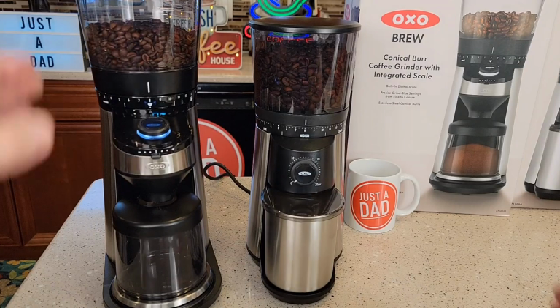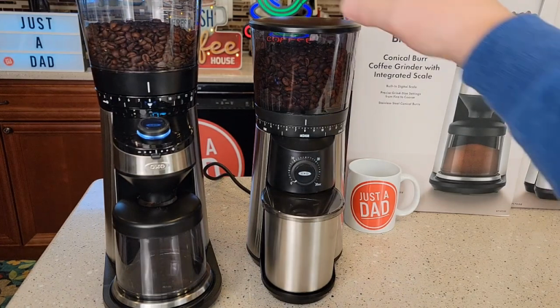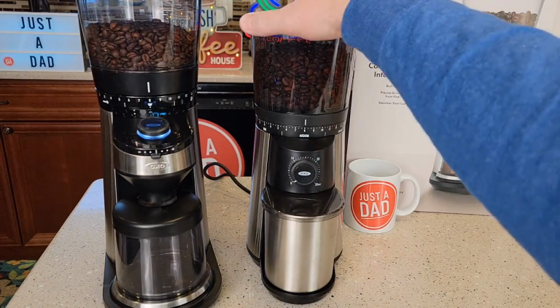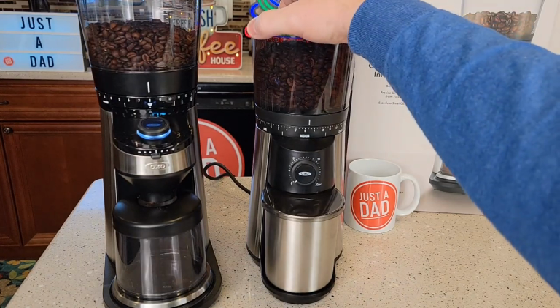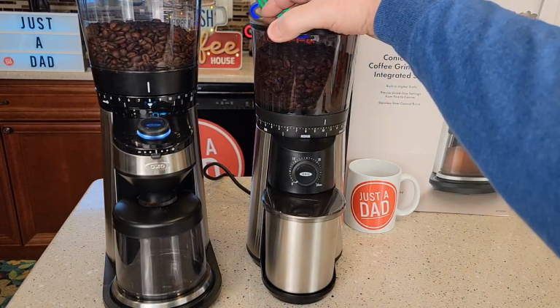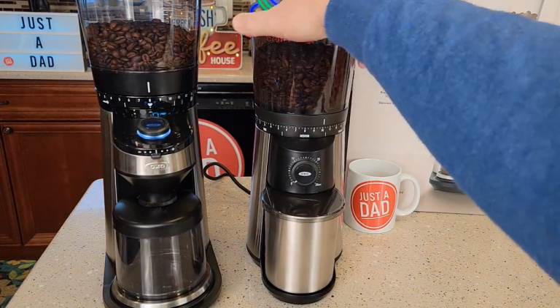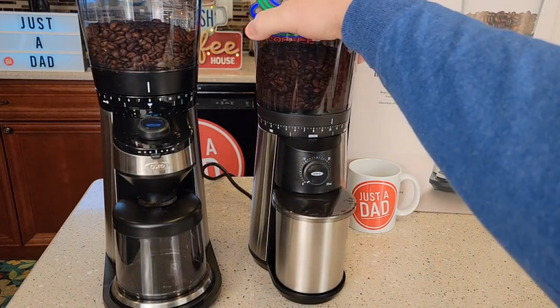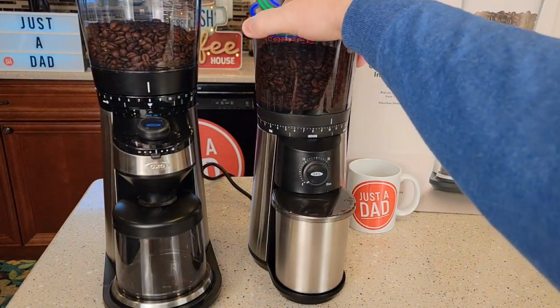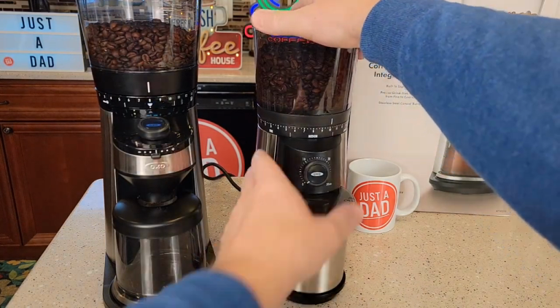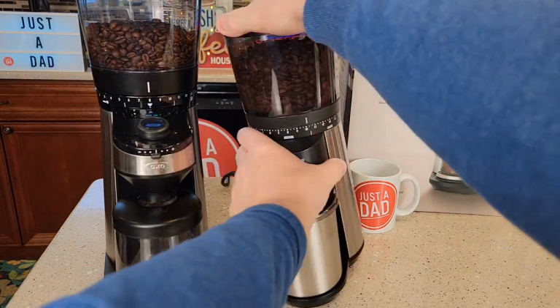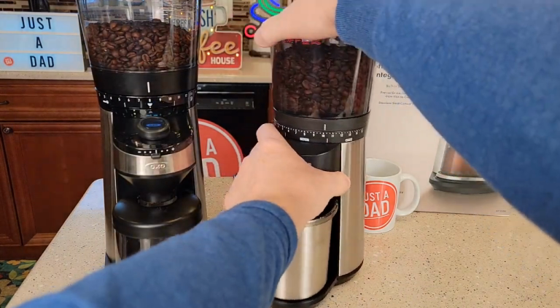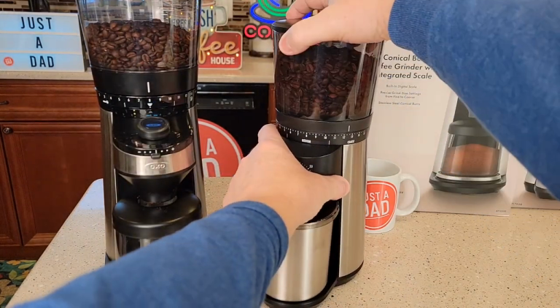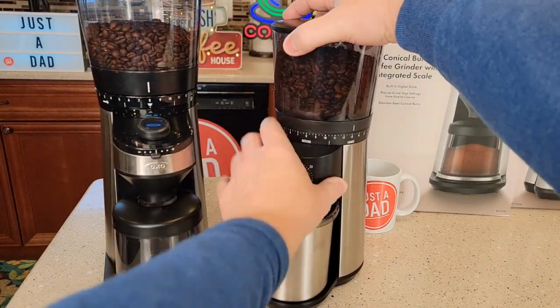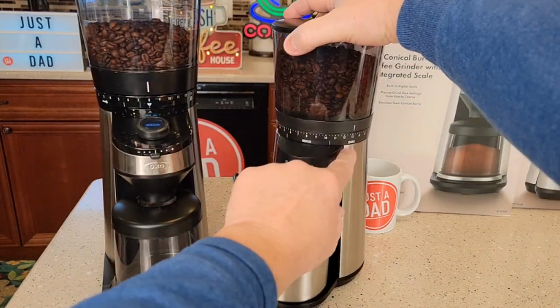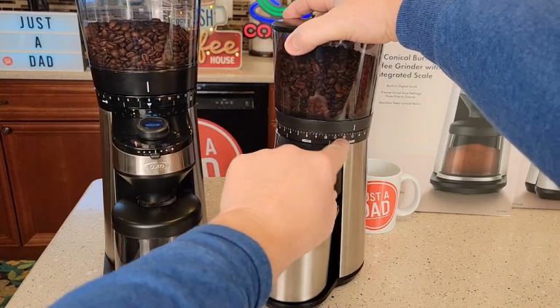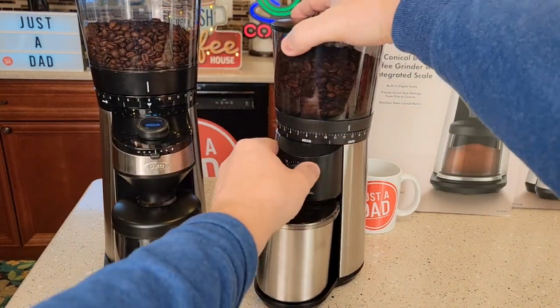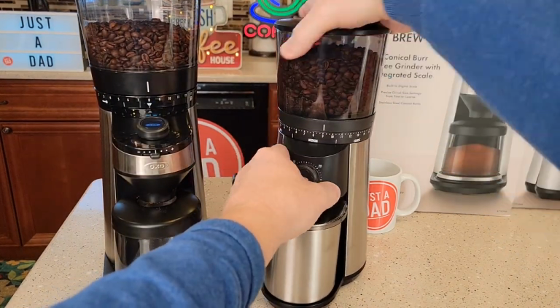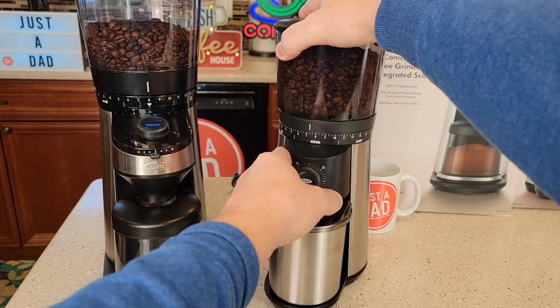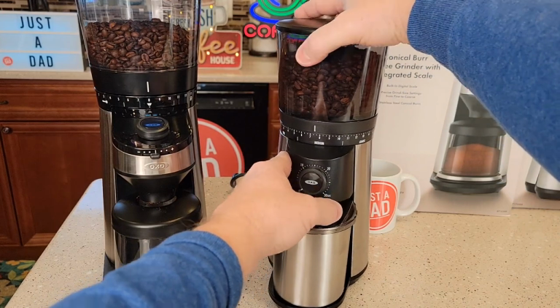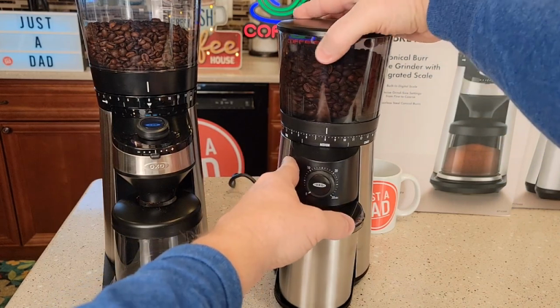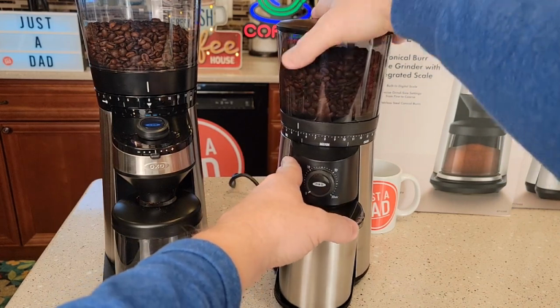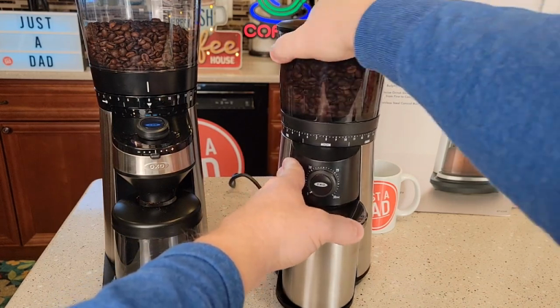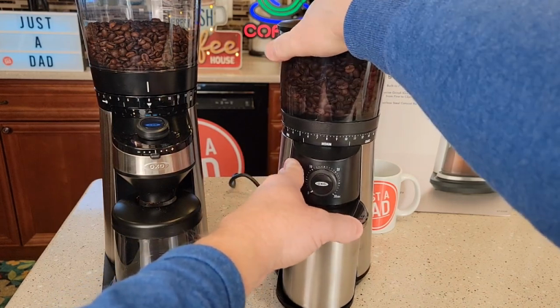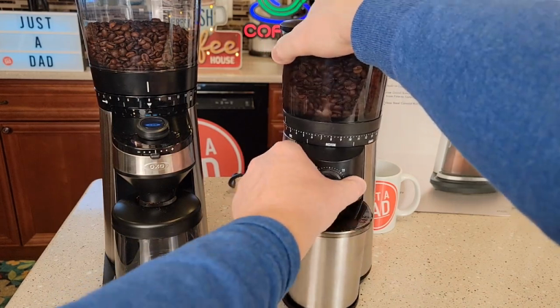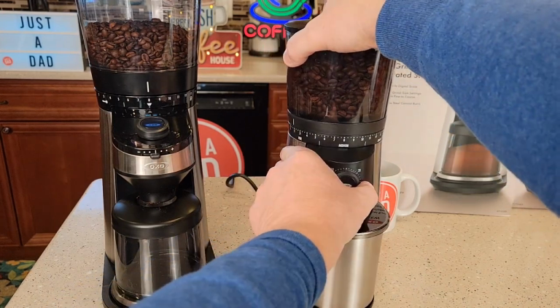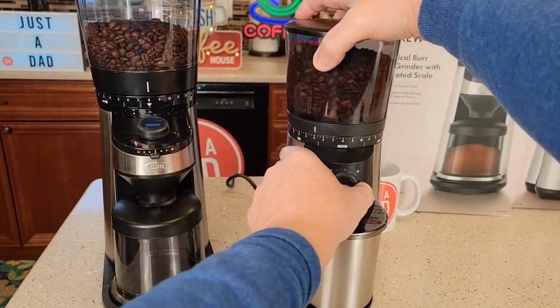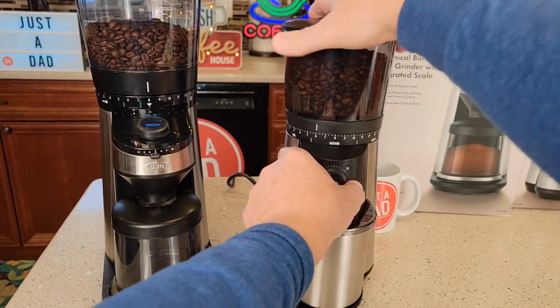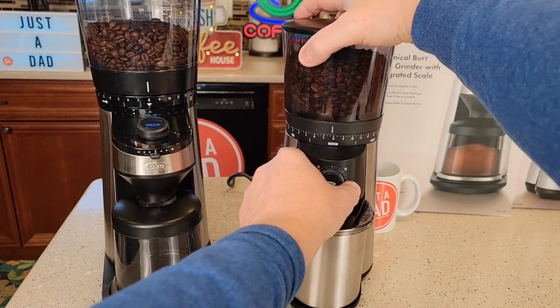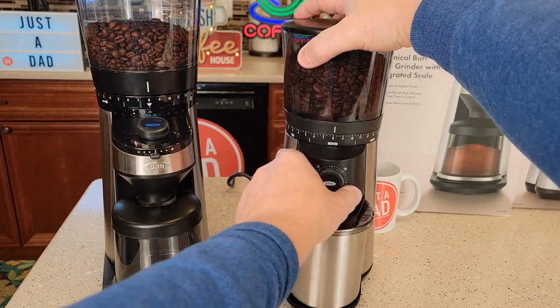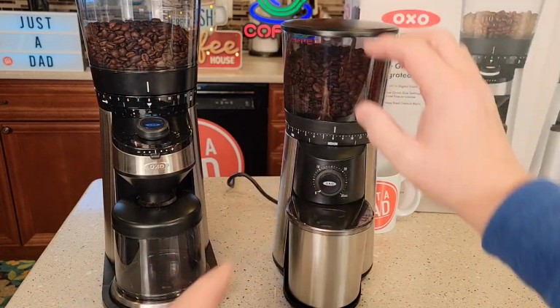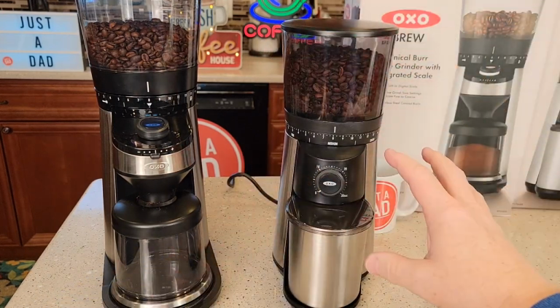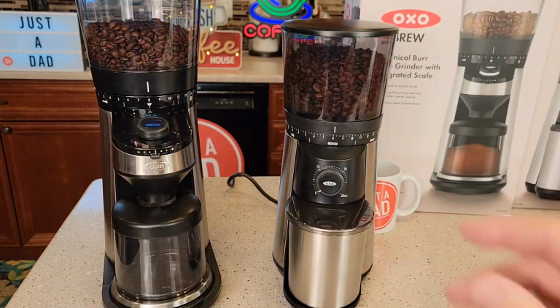Same with this one over here — you're going to rotate the whole bean hopper. You've got coarse, medium, and fine. So they're very easy to adjust and very easy to see what you're grinding.